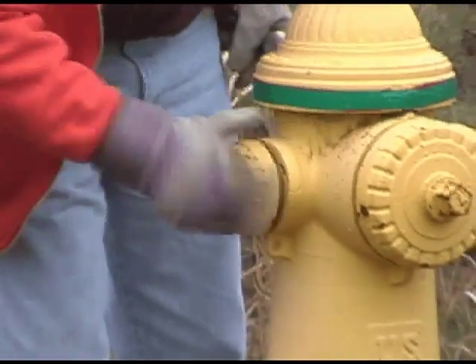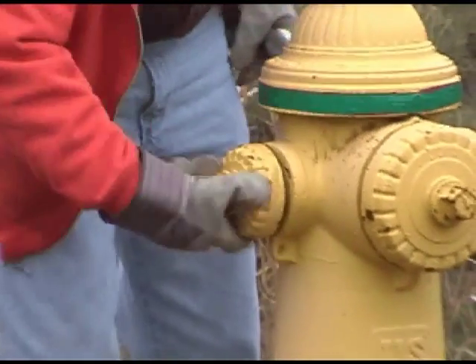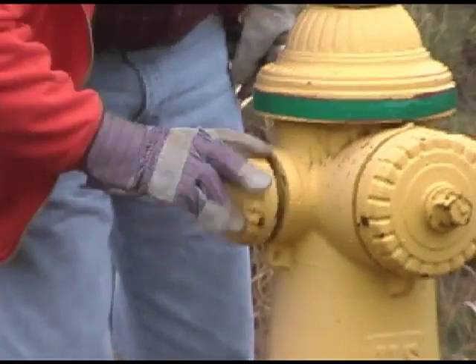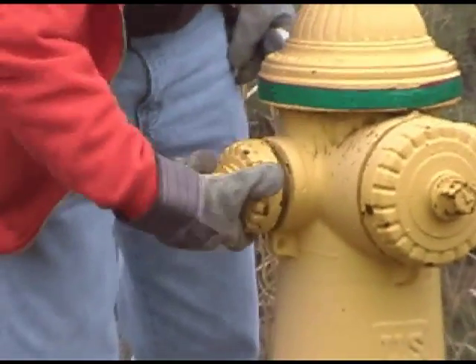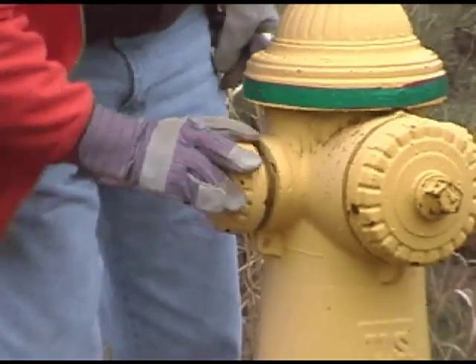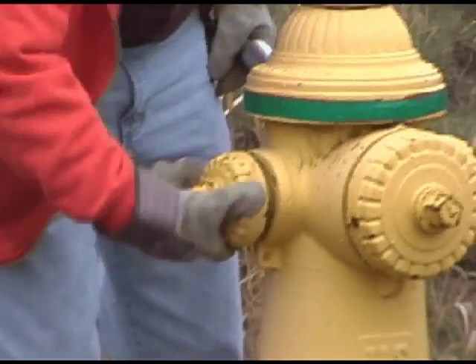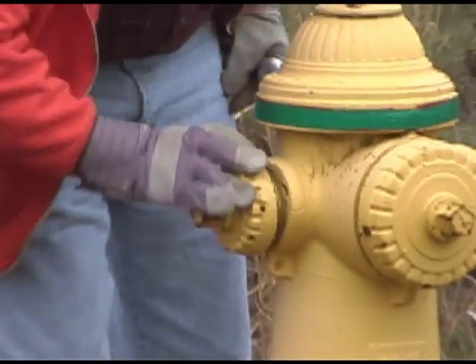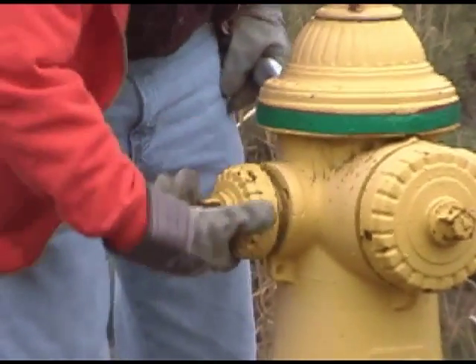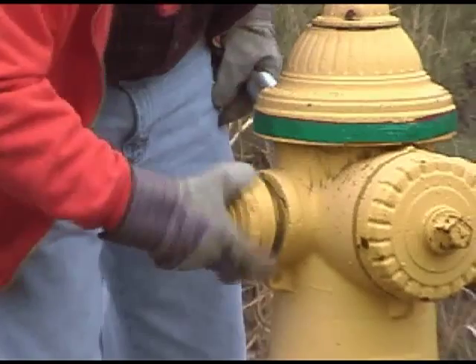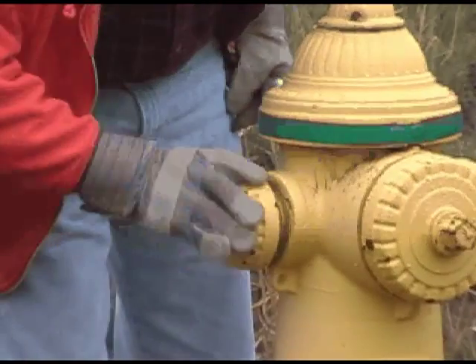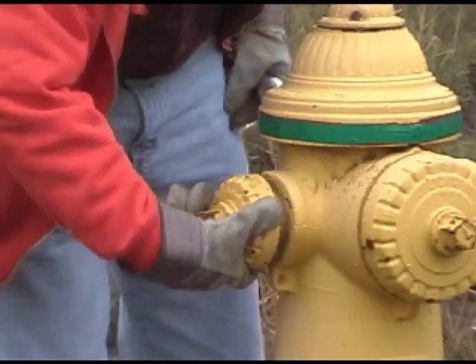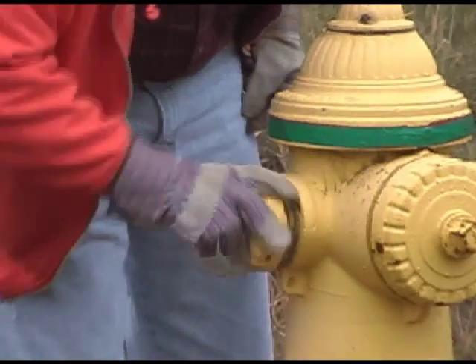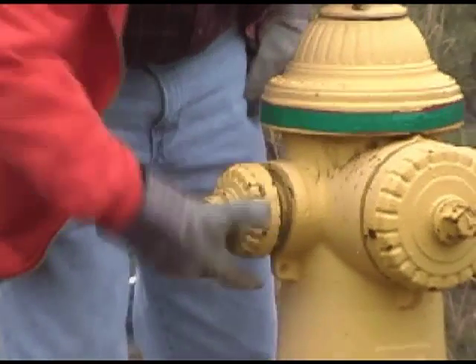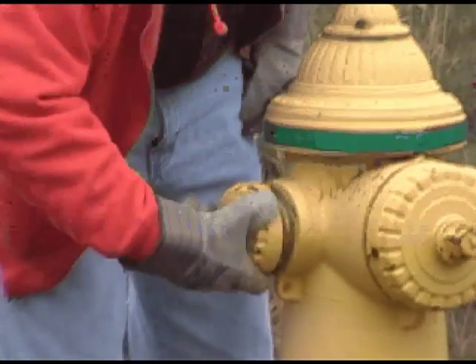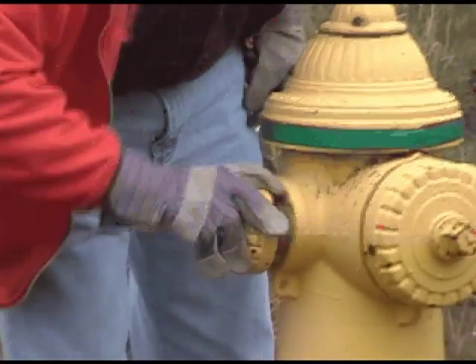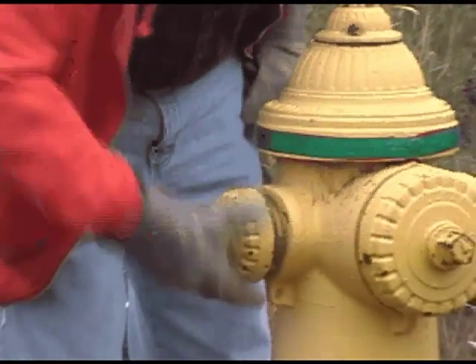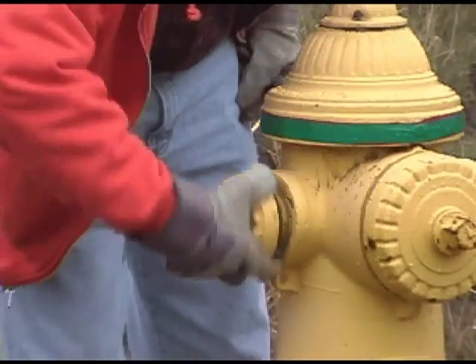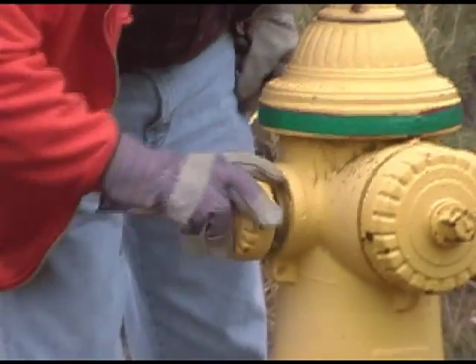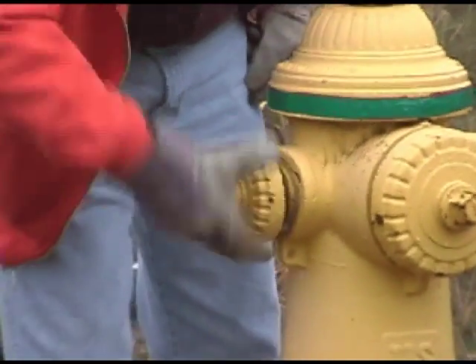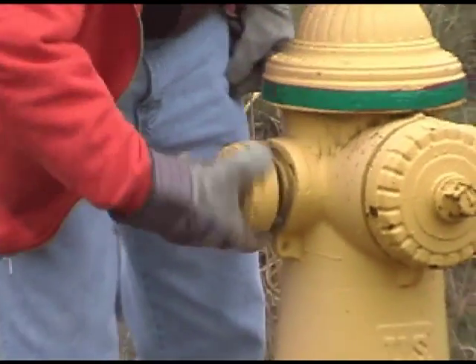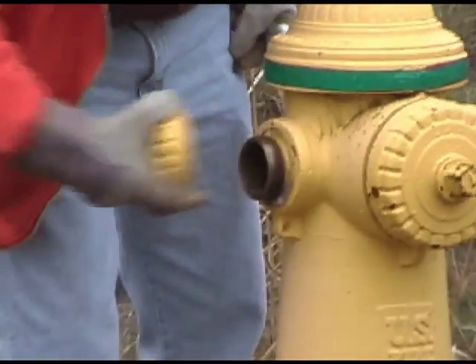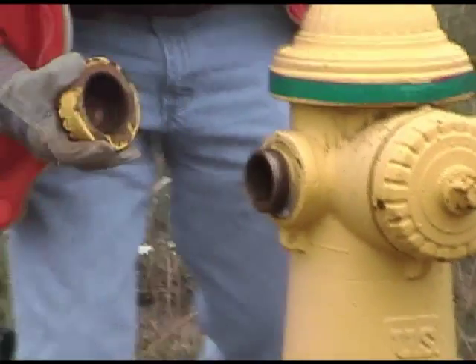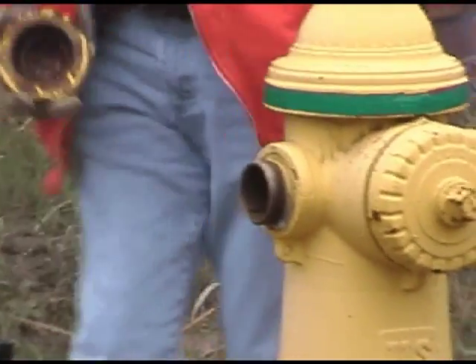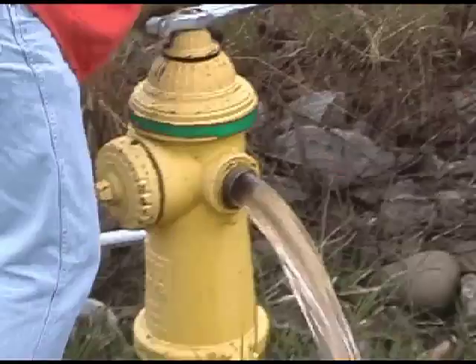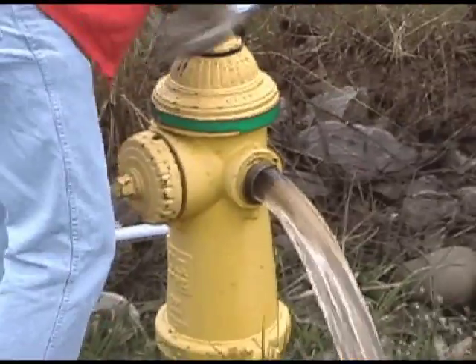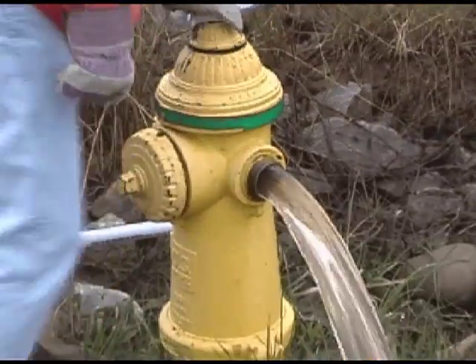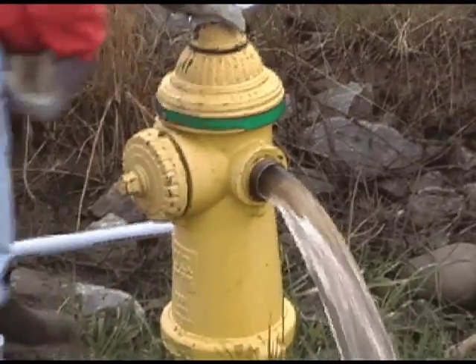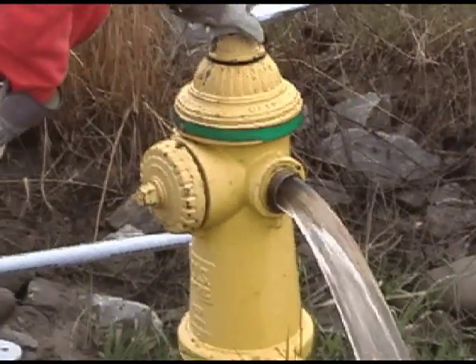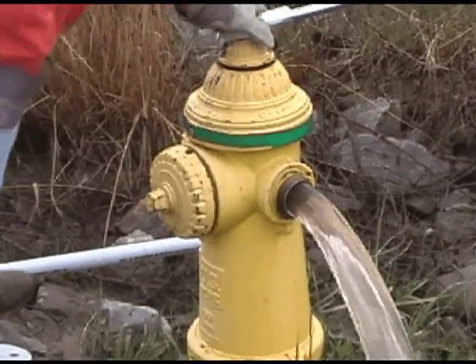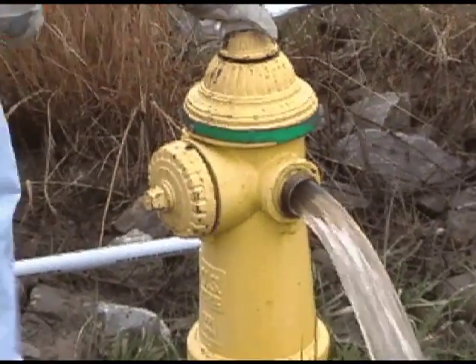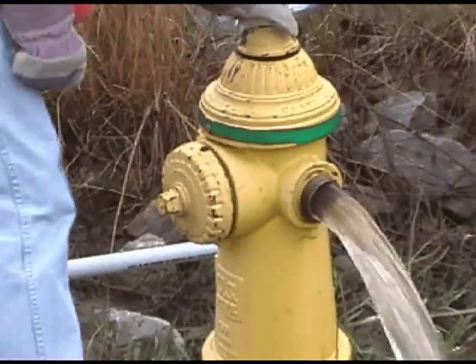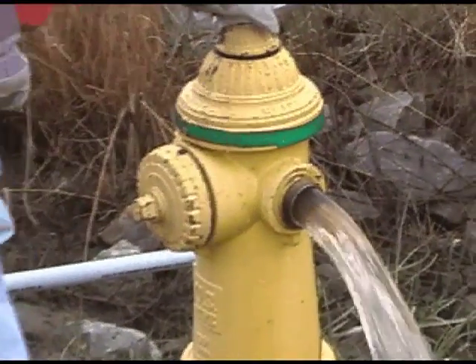Once the cap has been removed from the flow hydrant, the line can be flushed to remove any of the initial debris. Let the water run until it is clear, then attach the flow recorder.